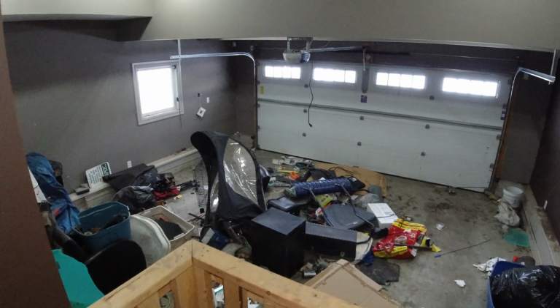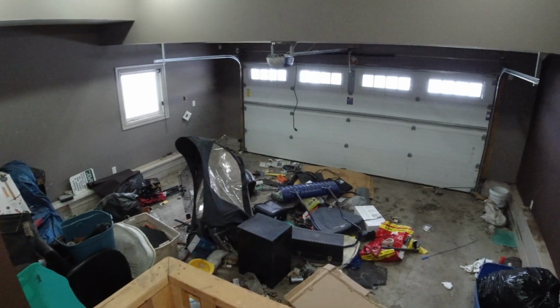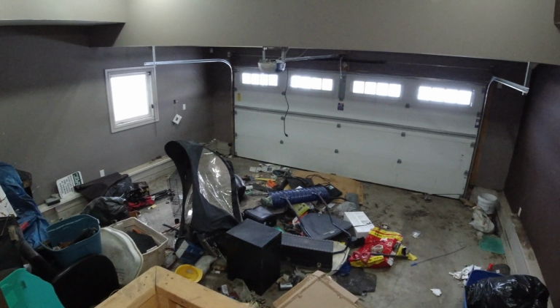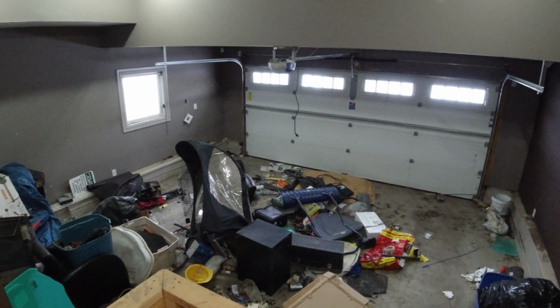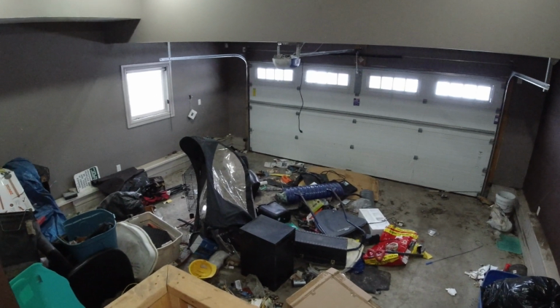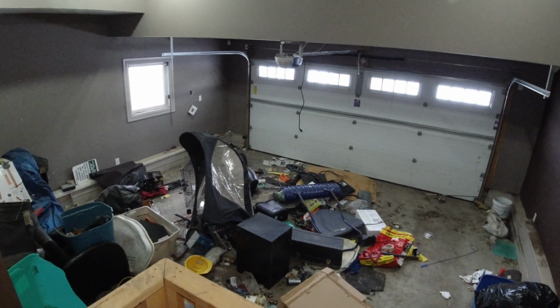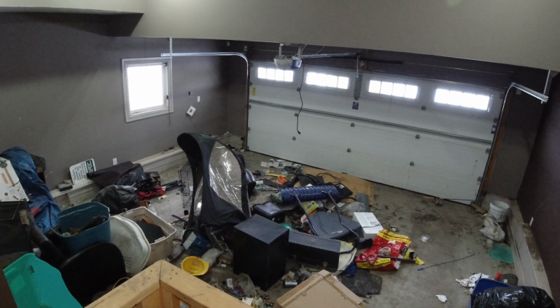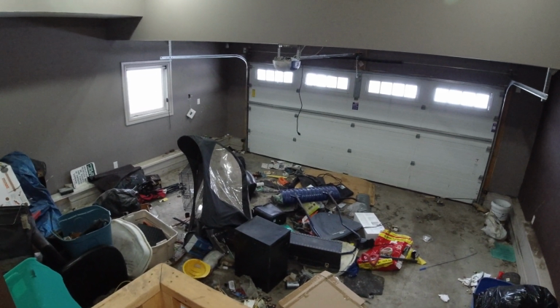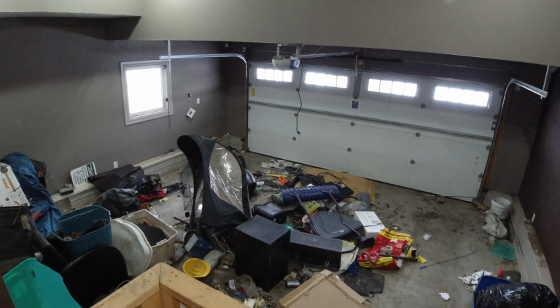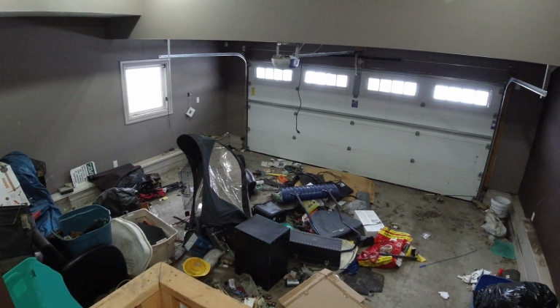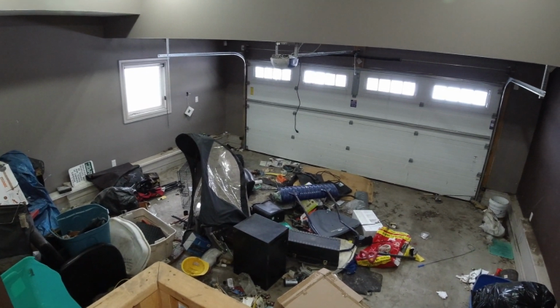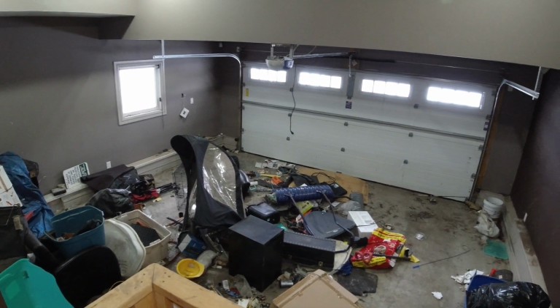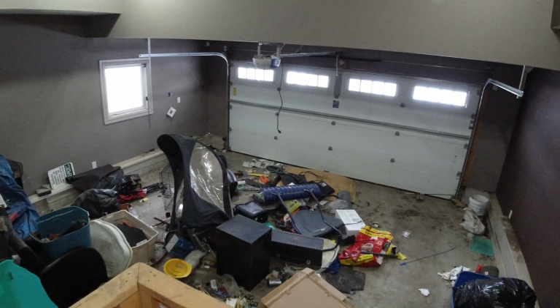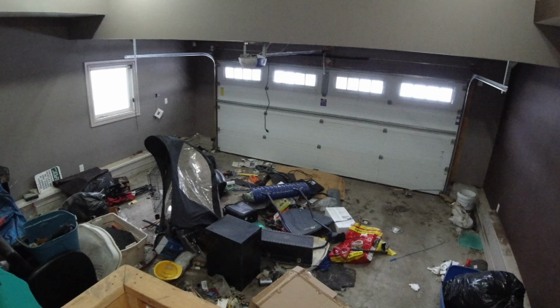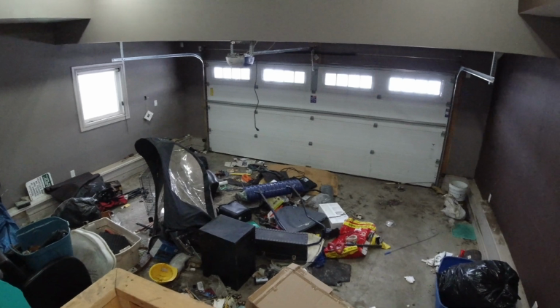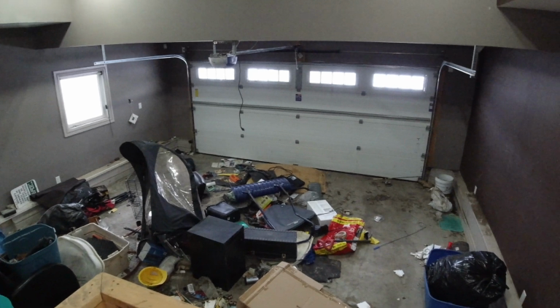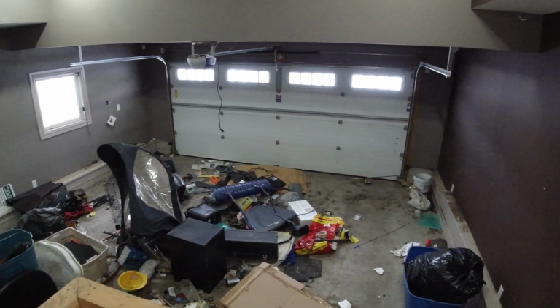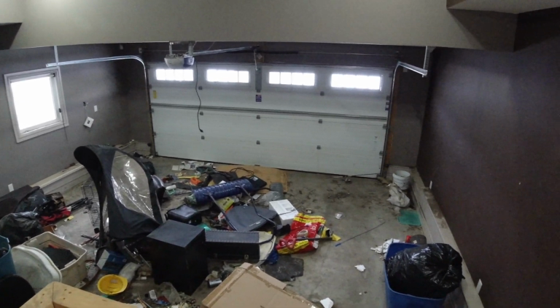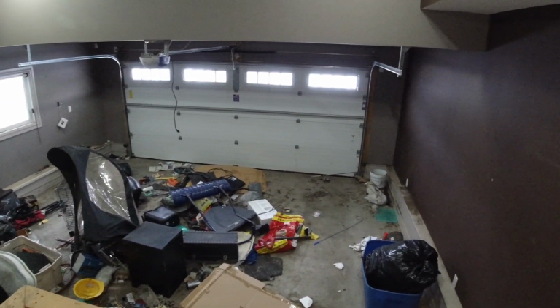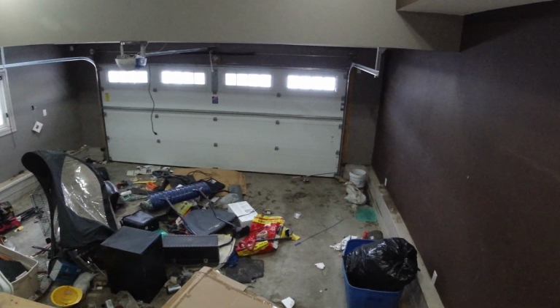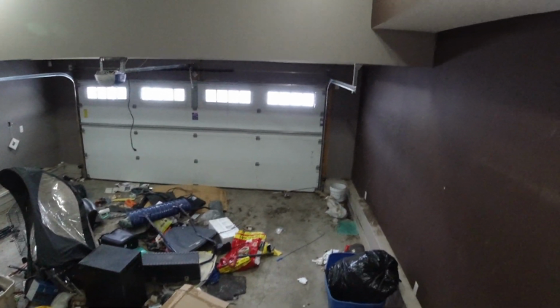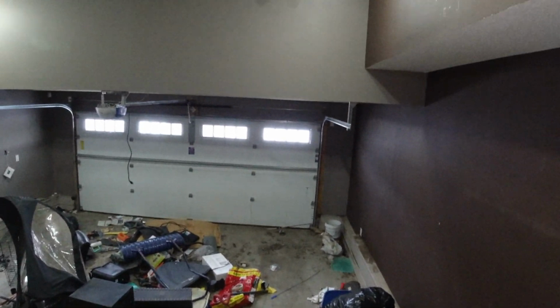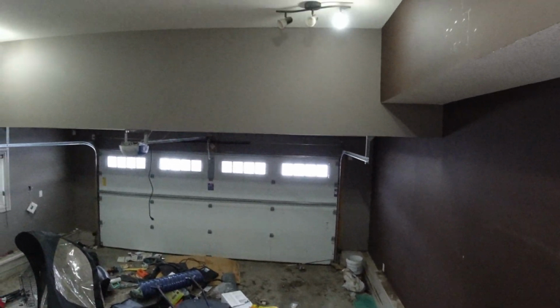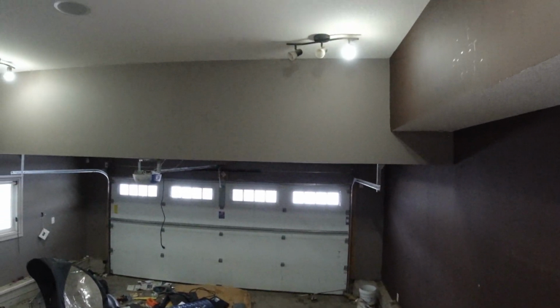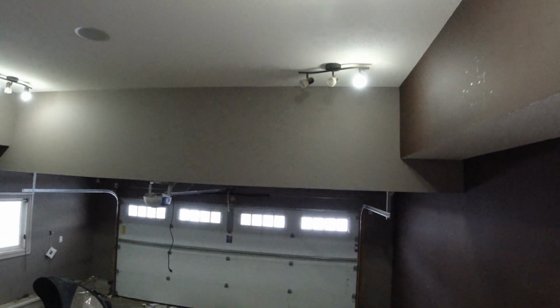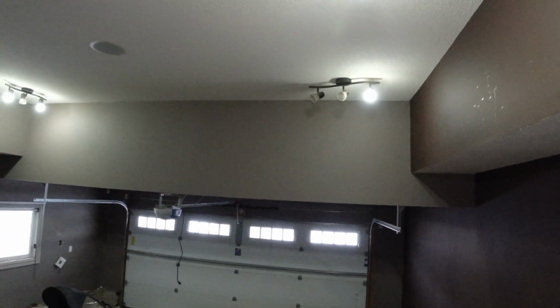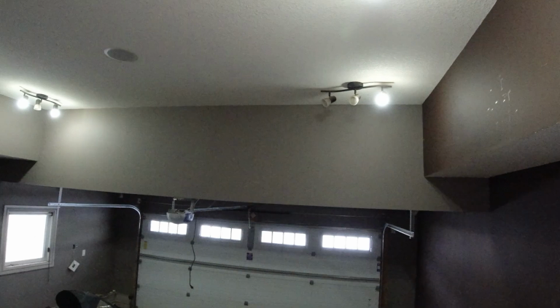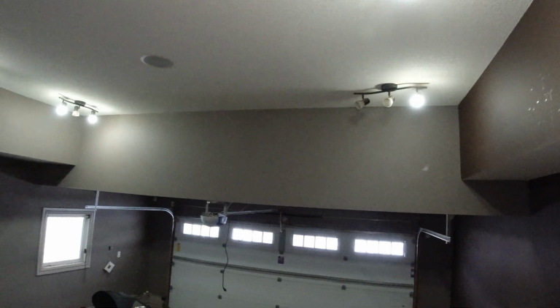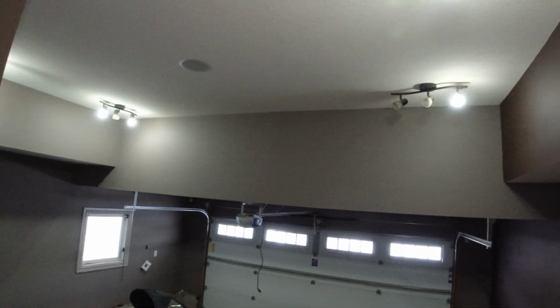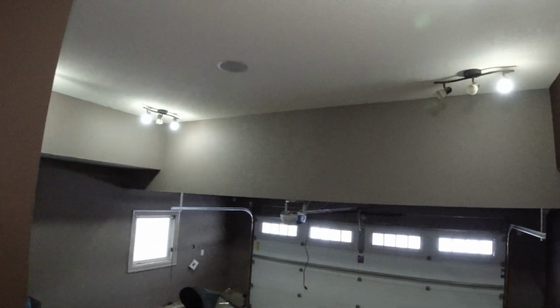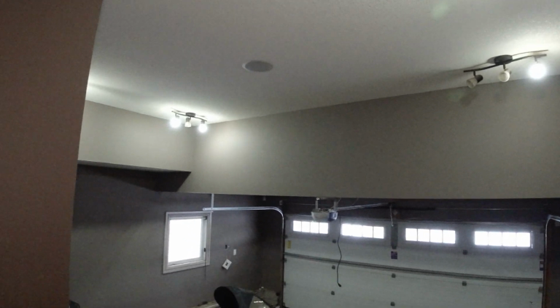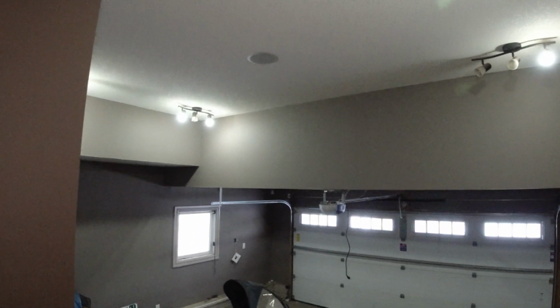And yep, a lot of stuff in here too. This is a rough one. Nice garage though — they actually finished it, painted it, and put some nice lights in.